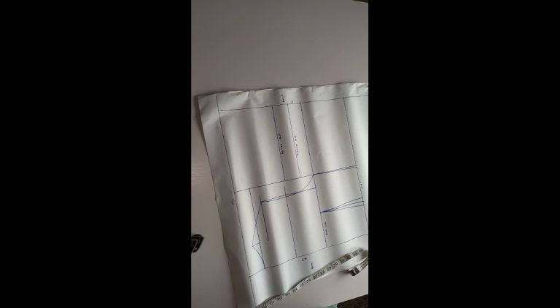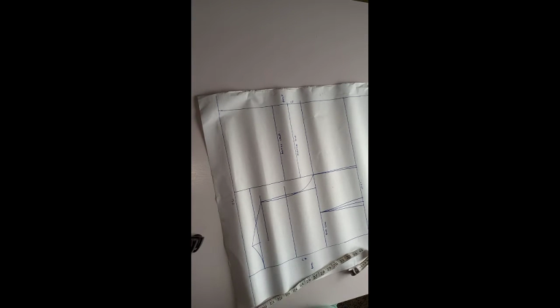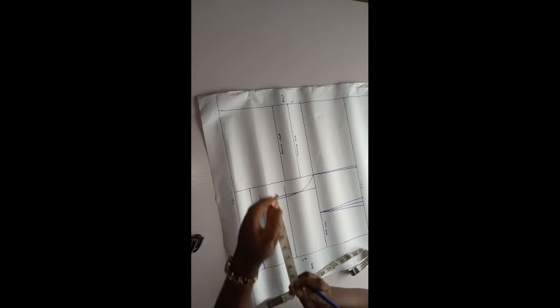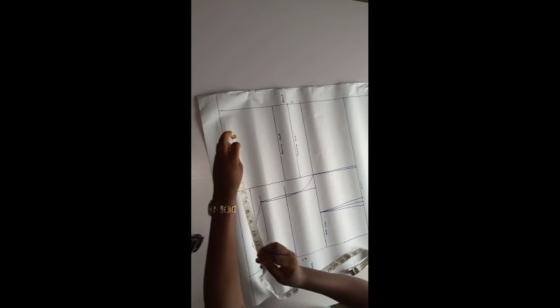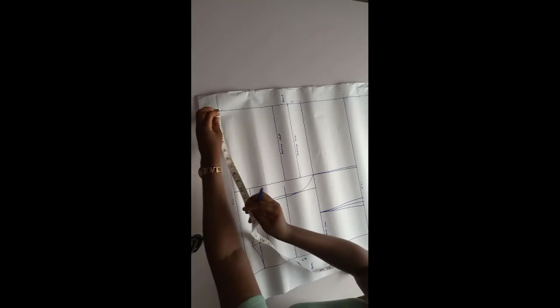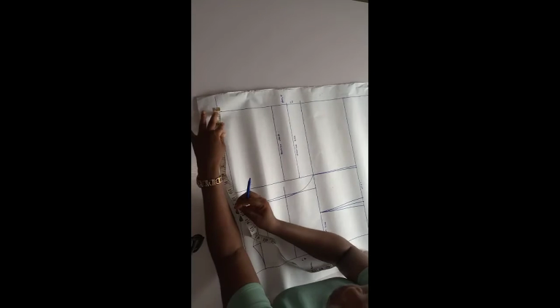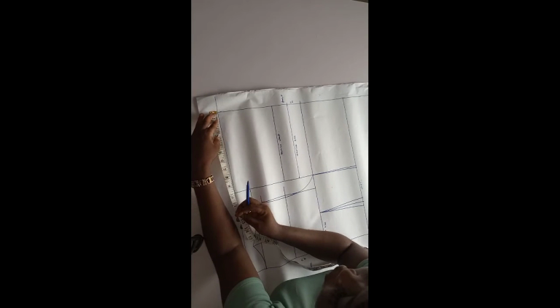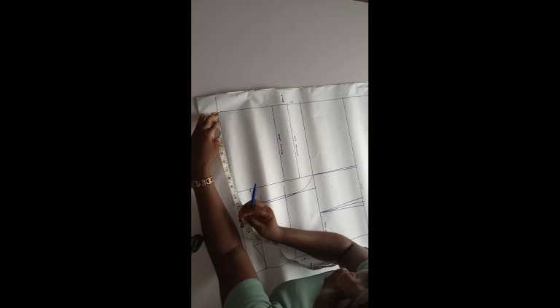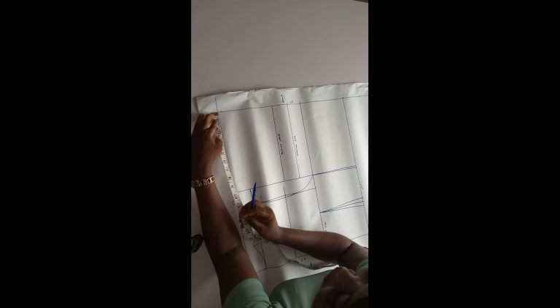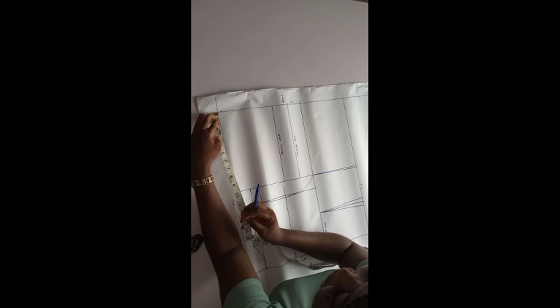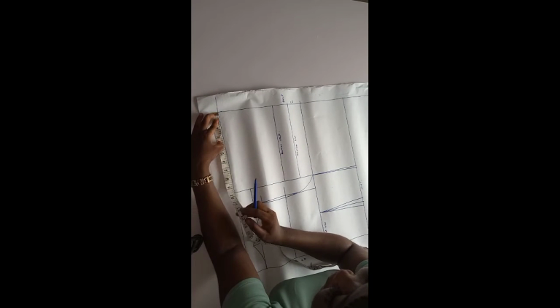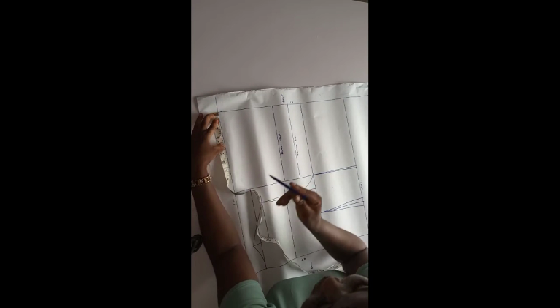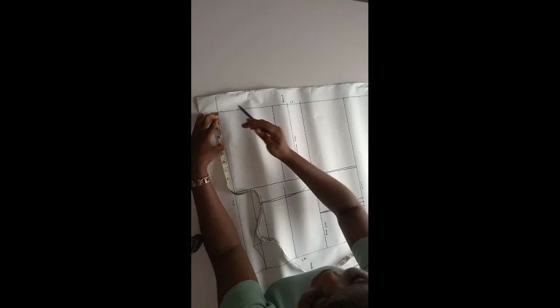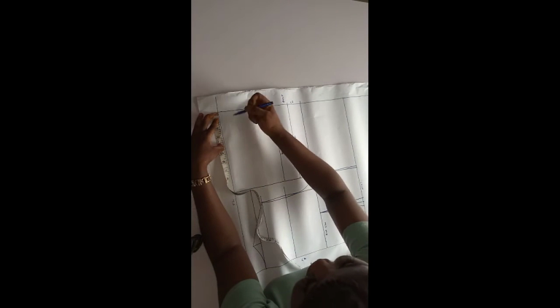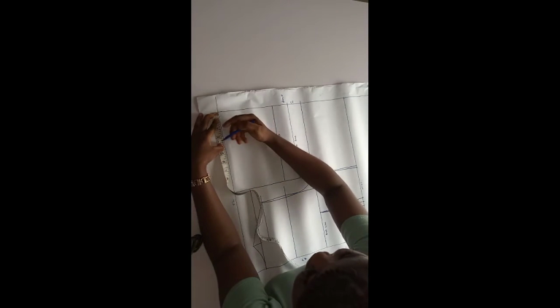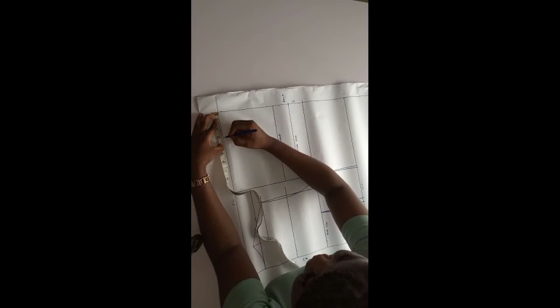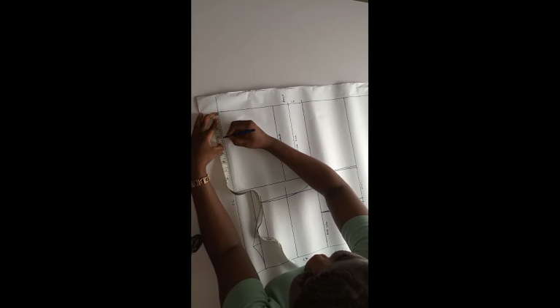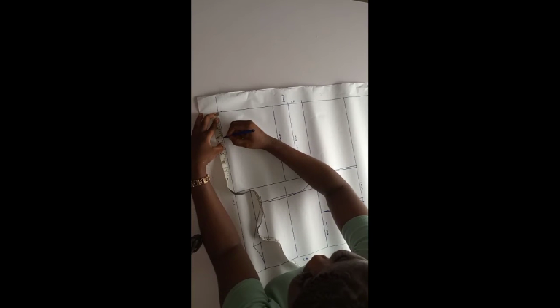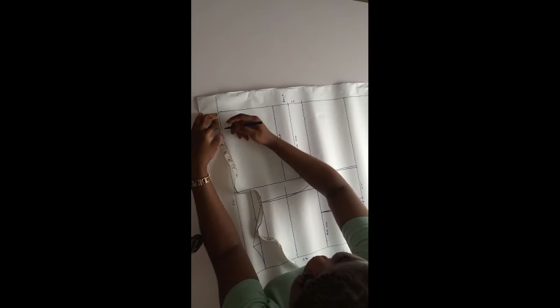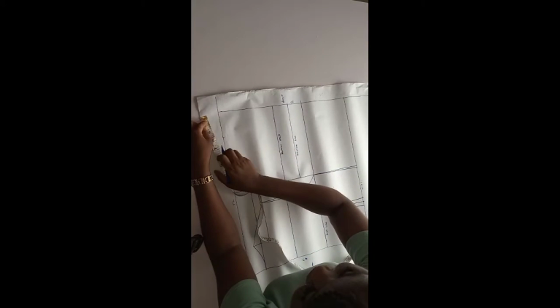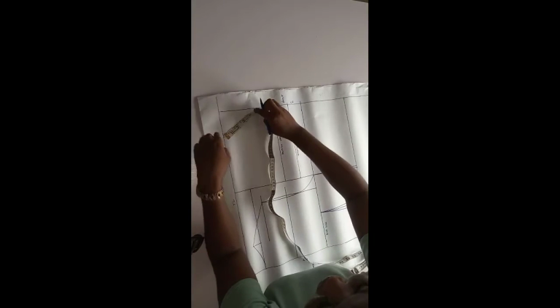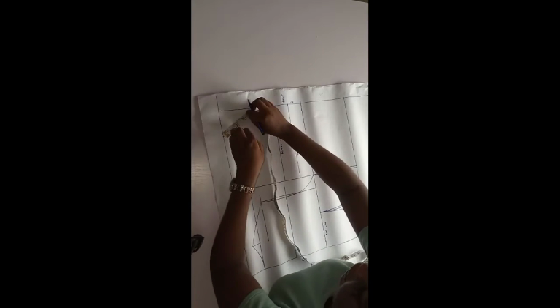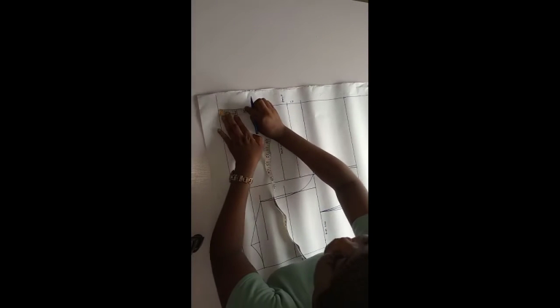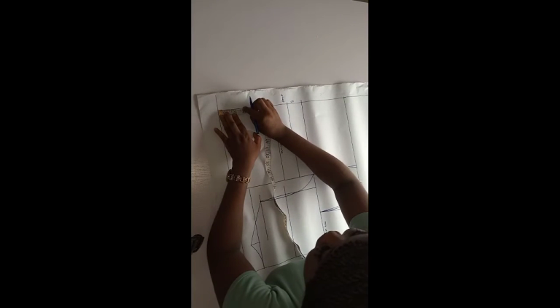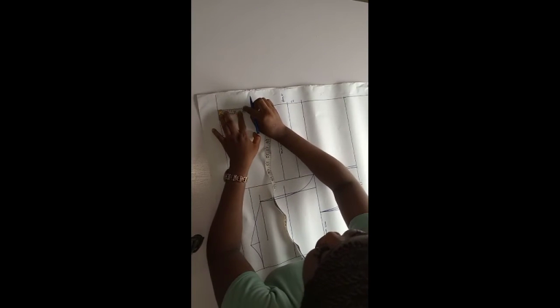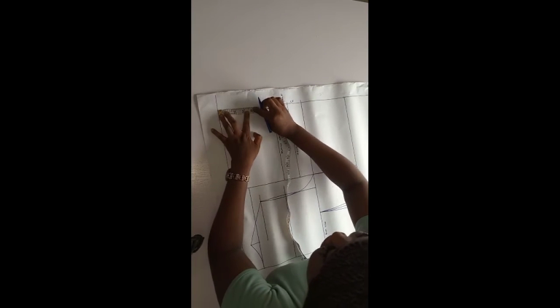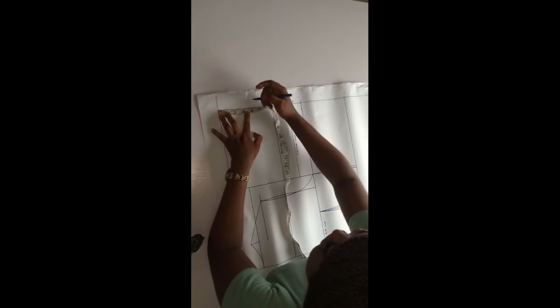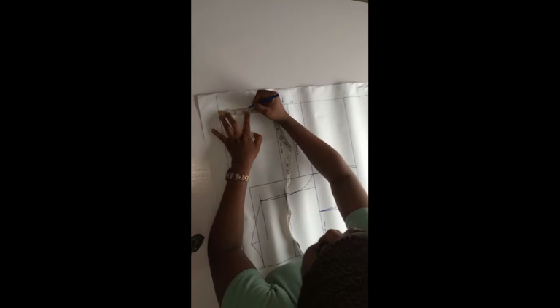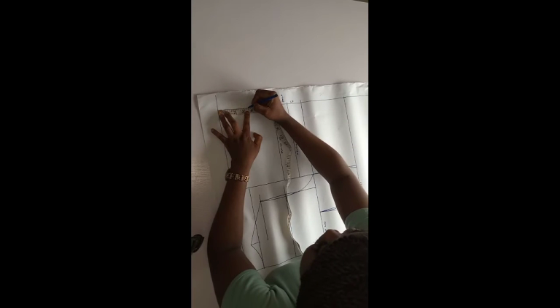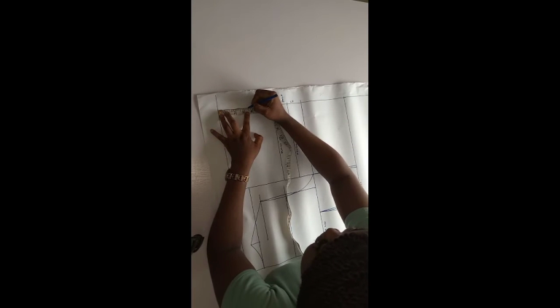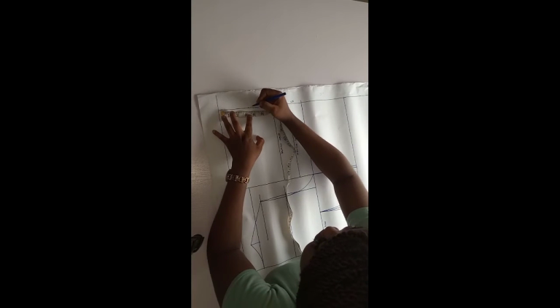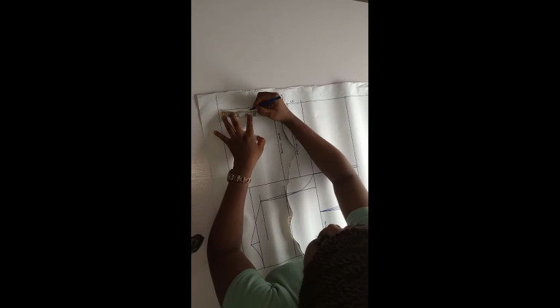On the shoulder line, you mark 3 as the neck width — just like we did for the back — and 3.5 as the neck depth.